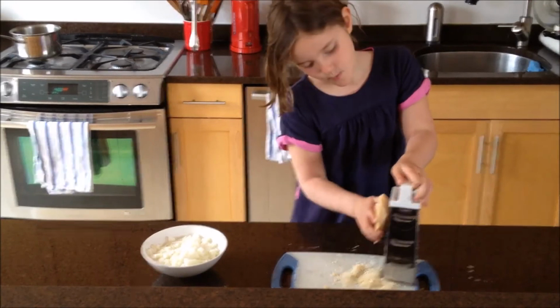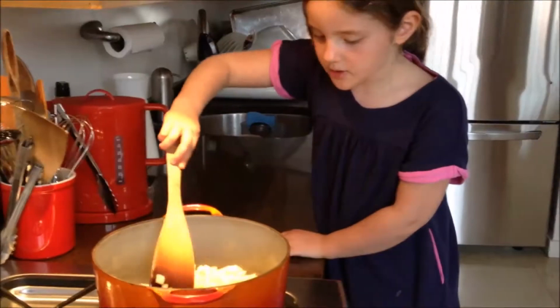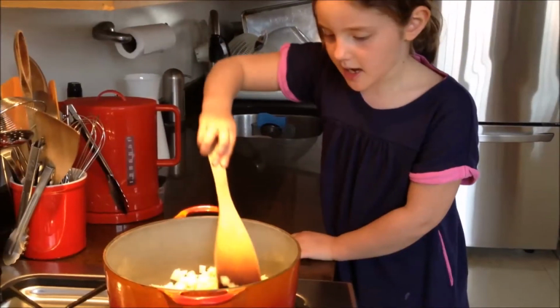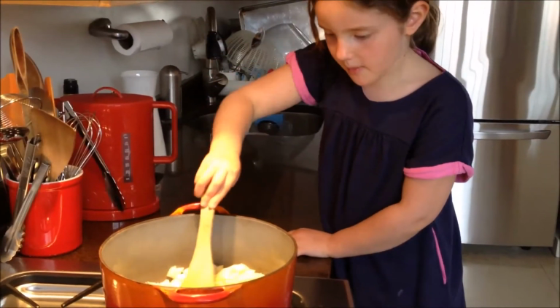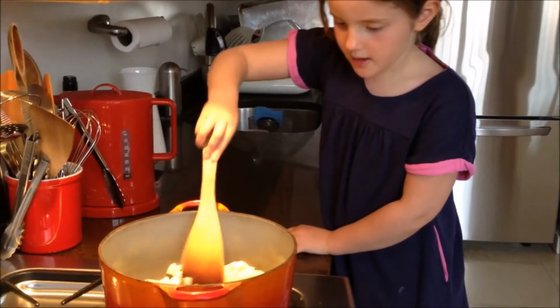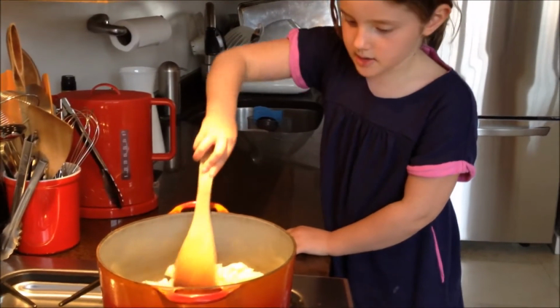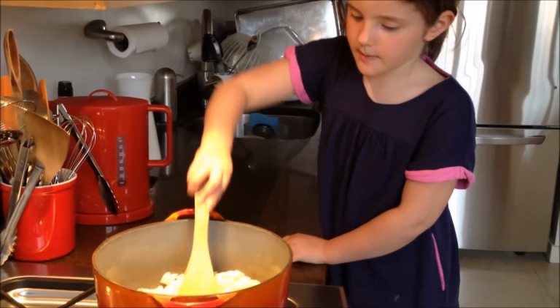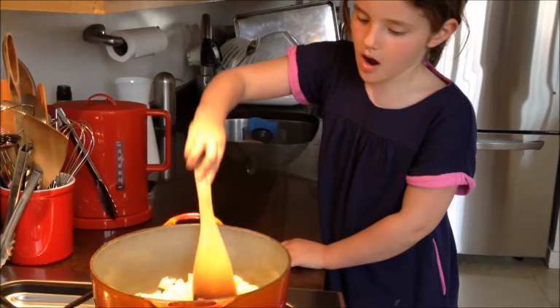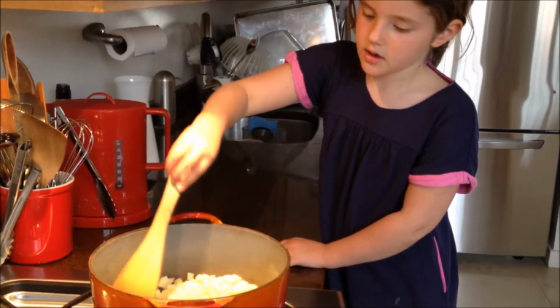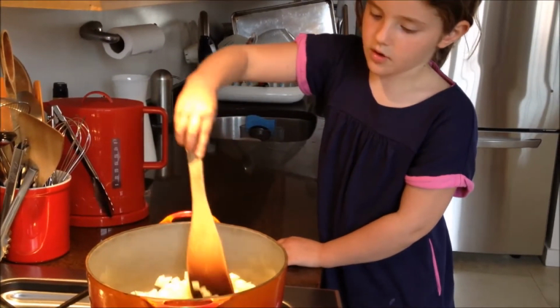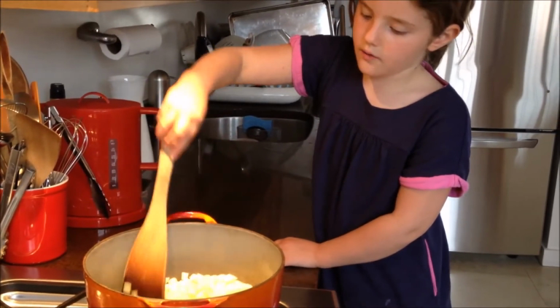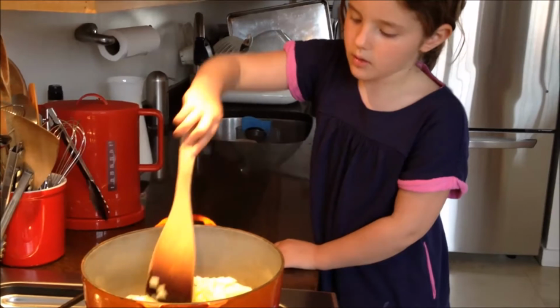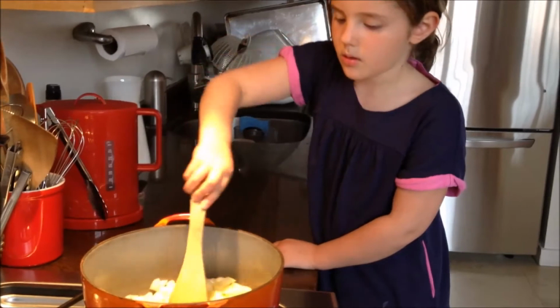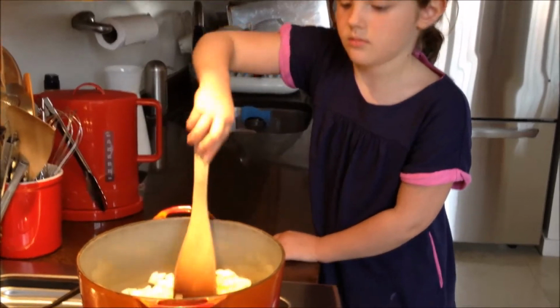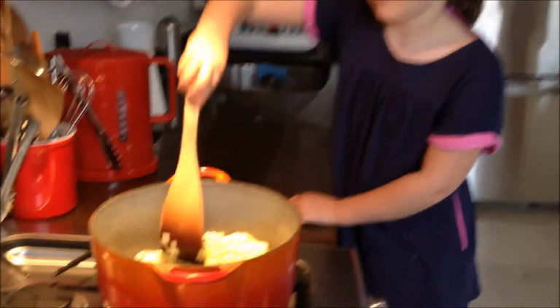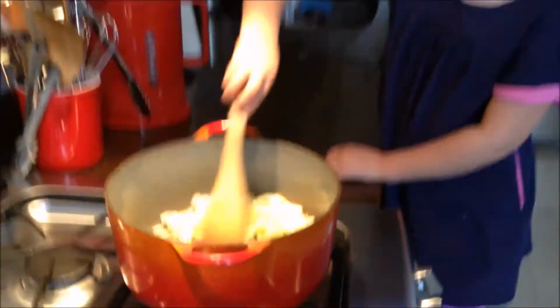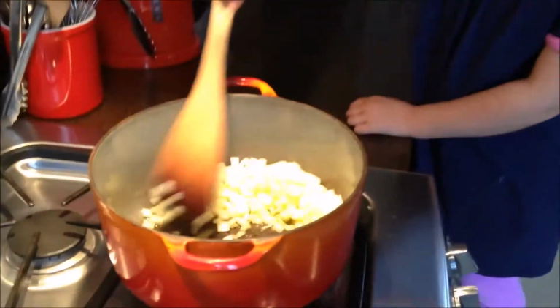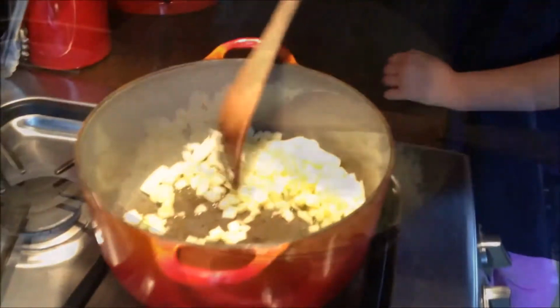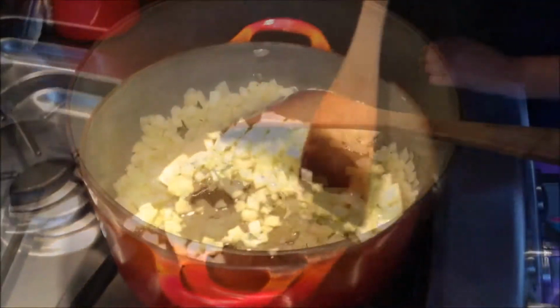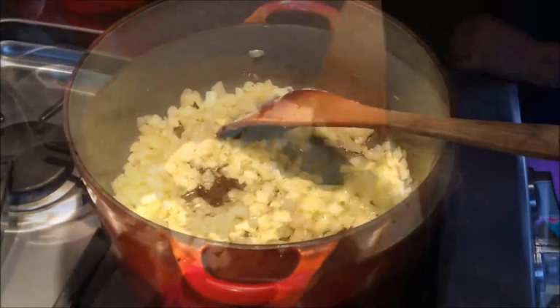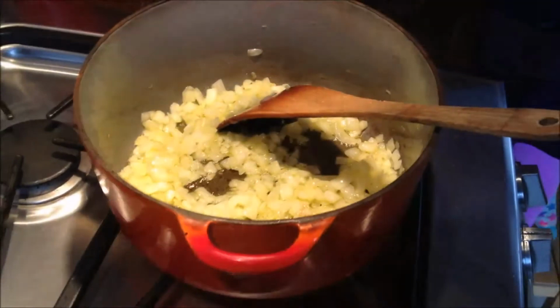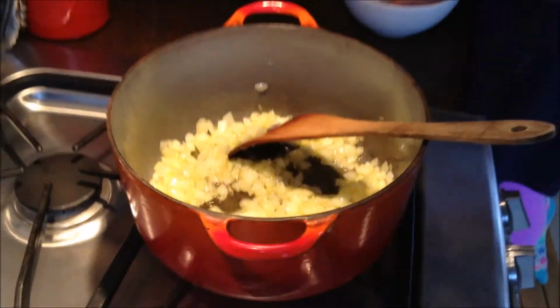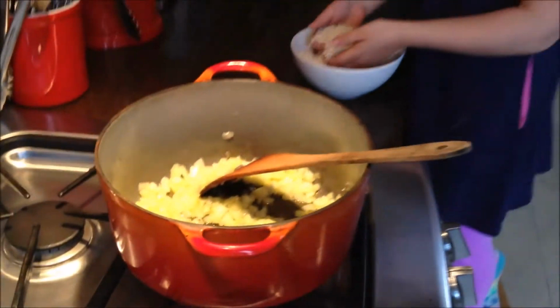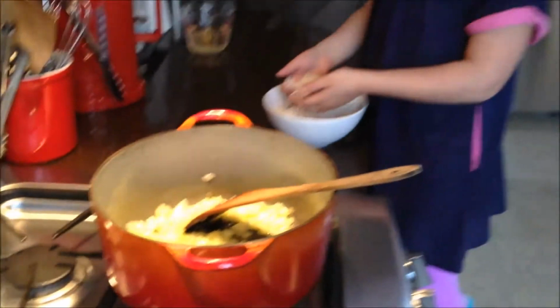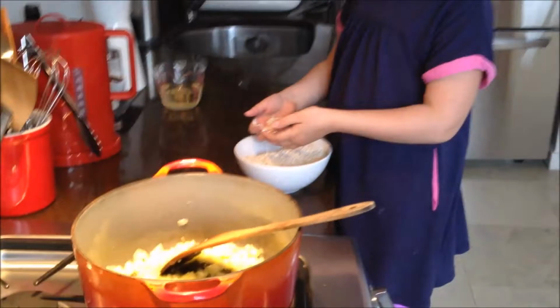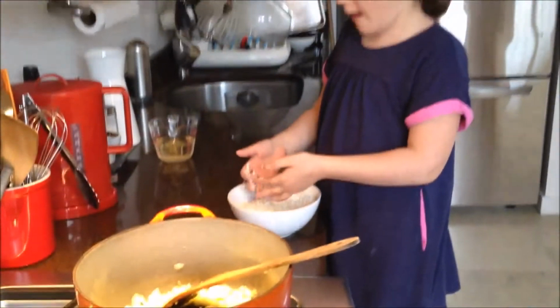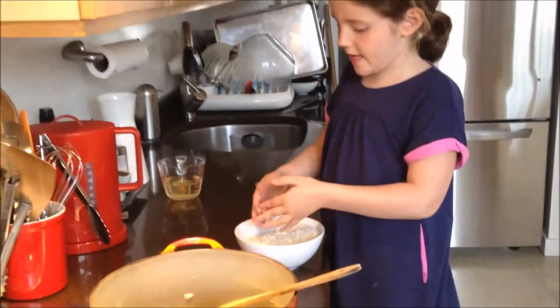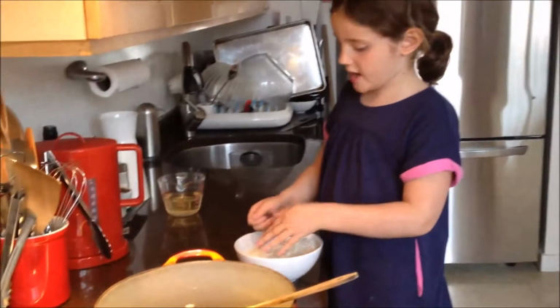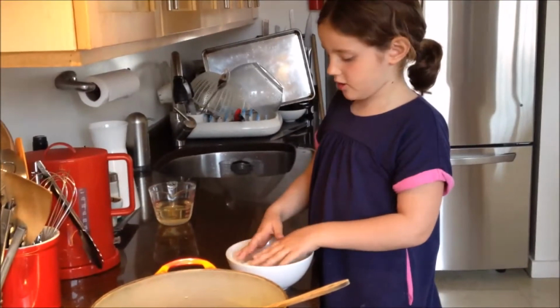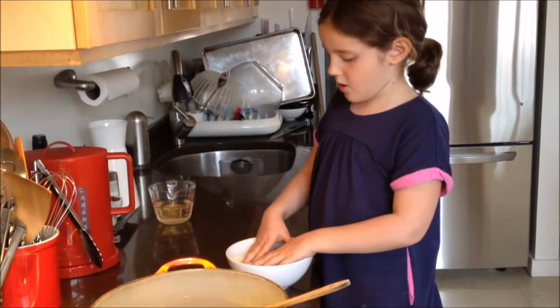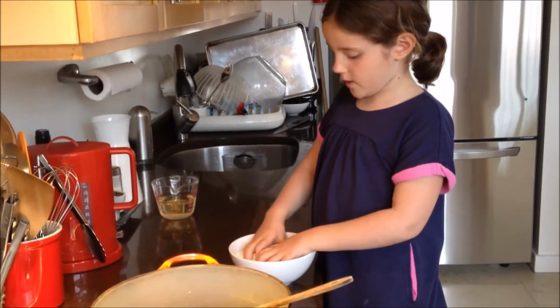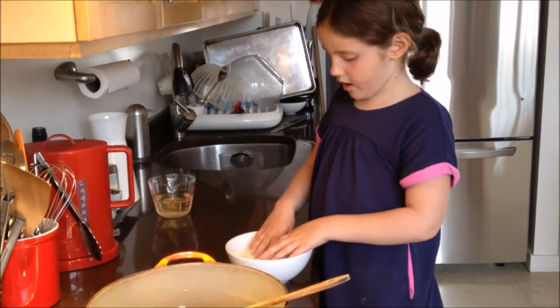I'm sautéing my onions in a pot with olive oil. Once the onions are translucent, you can add your rice and then add your white wine.